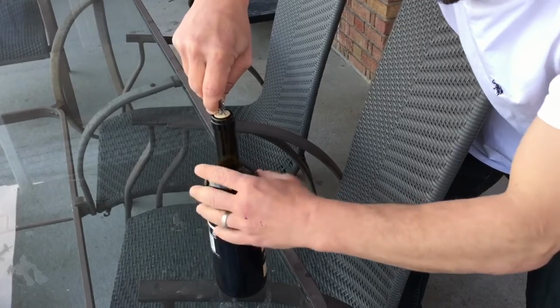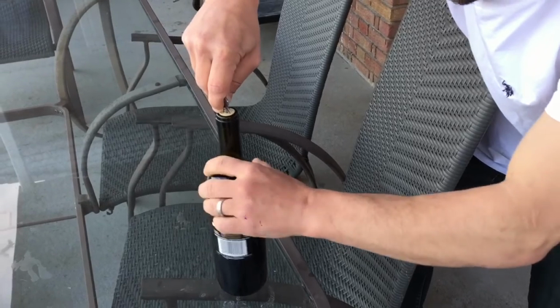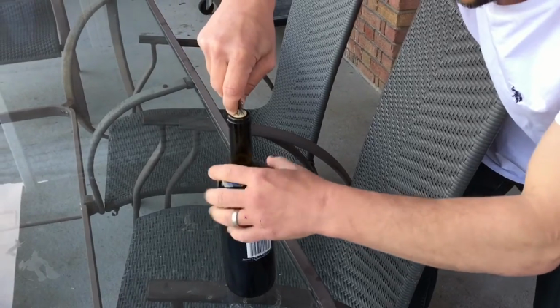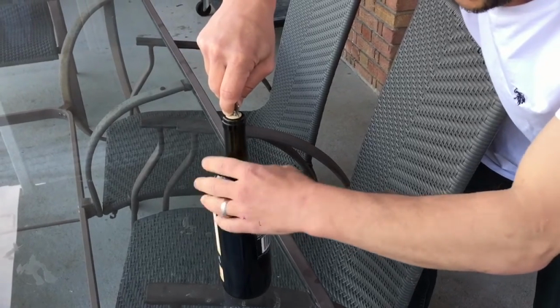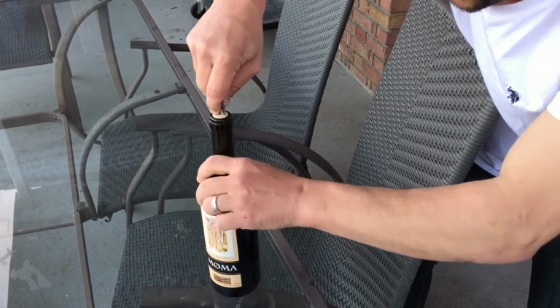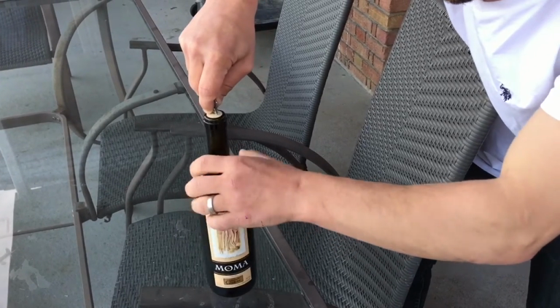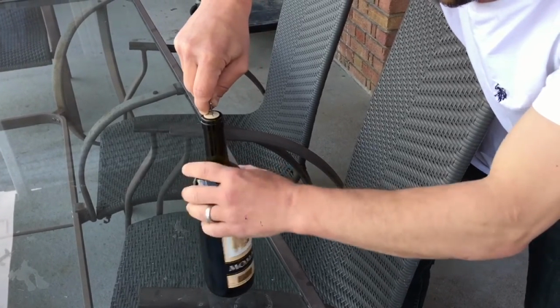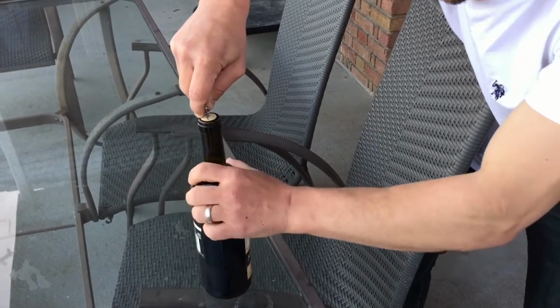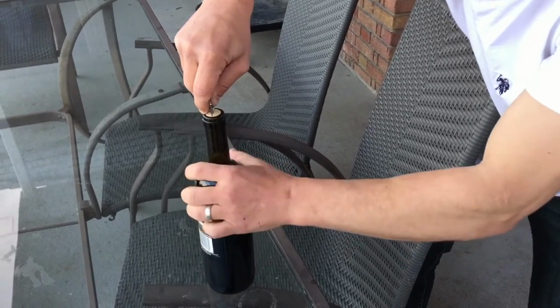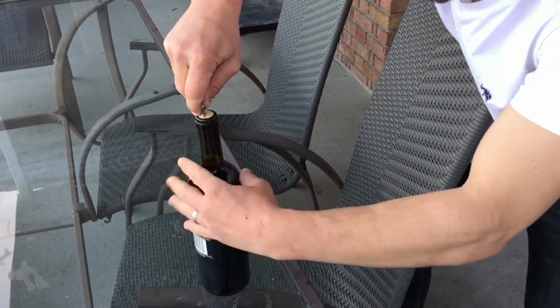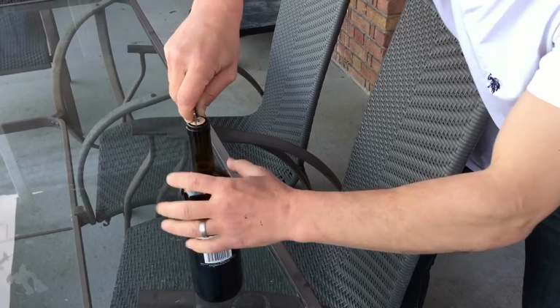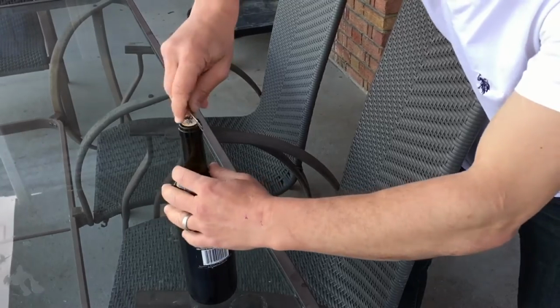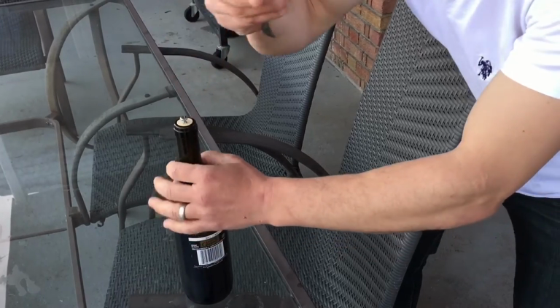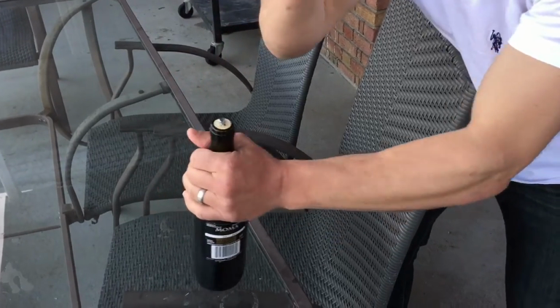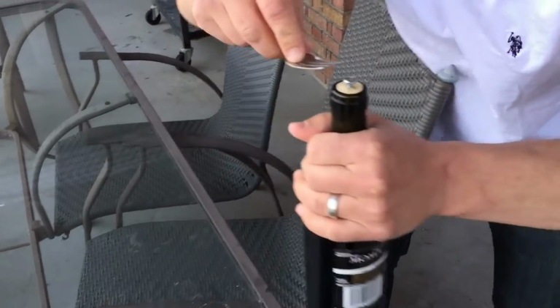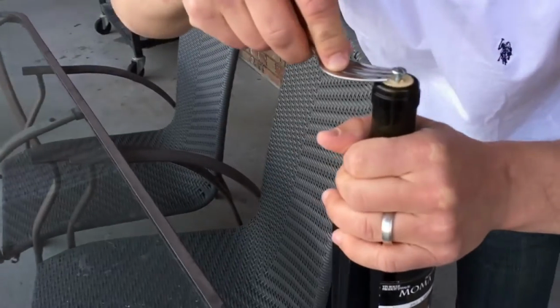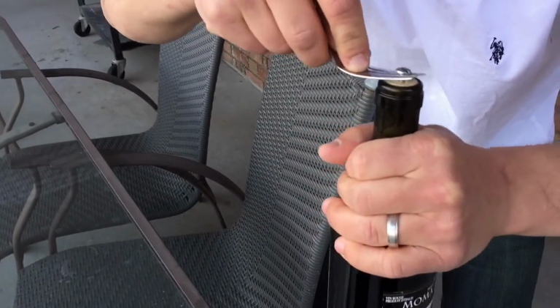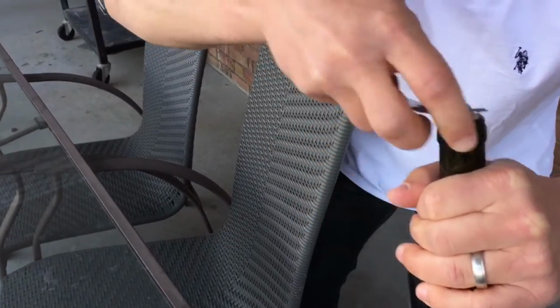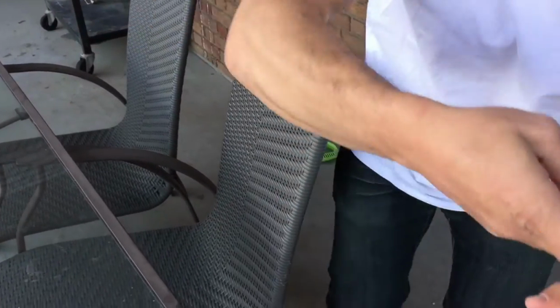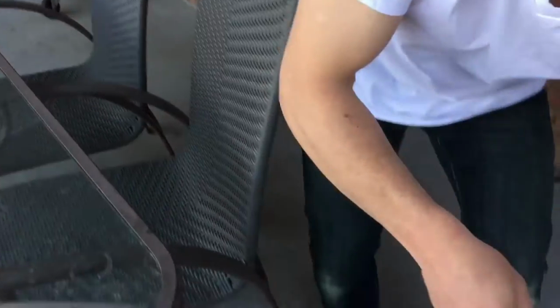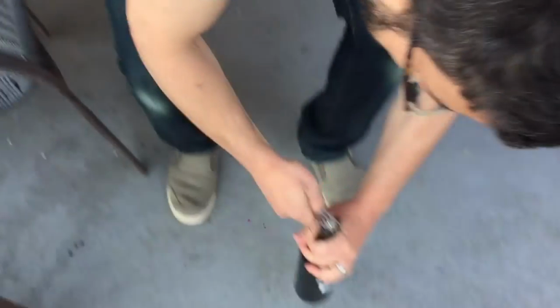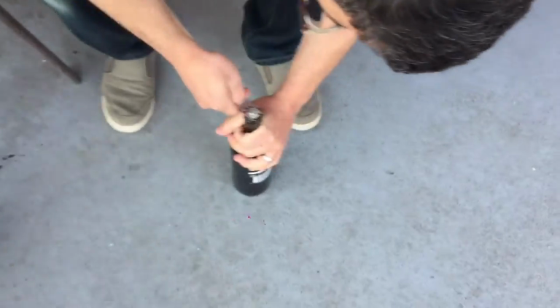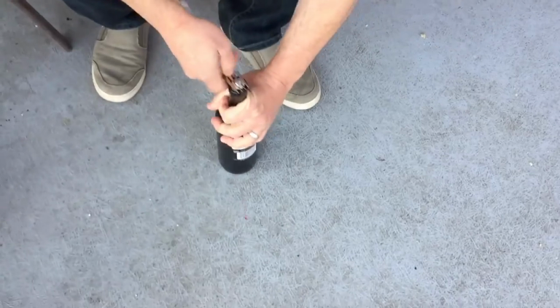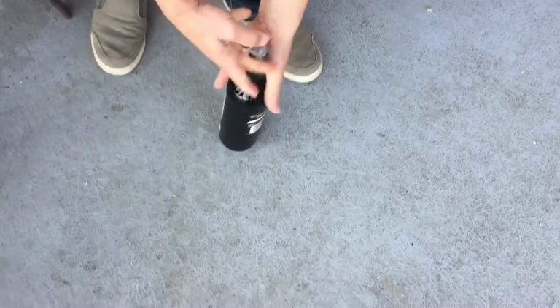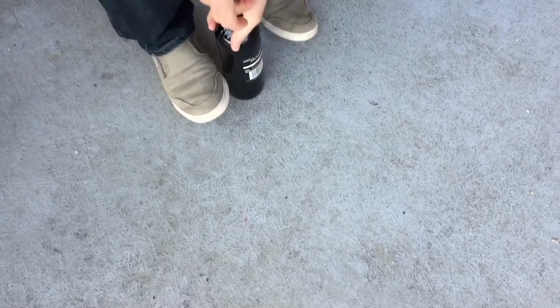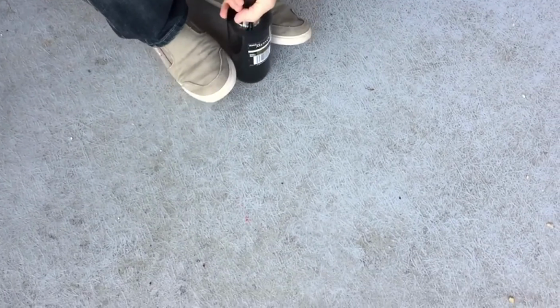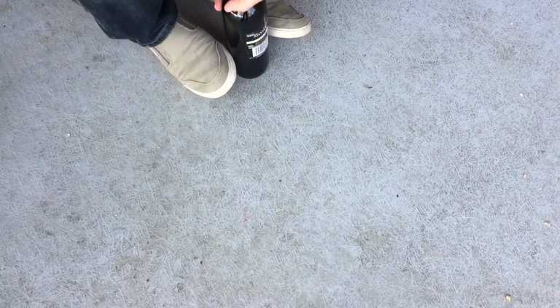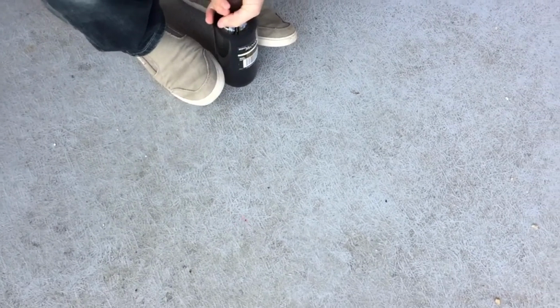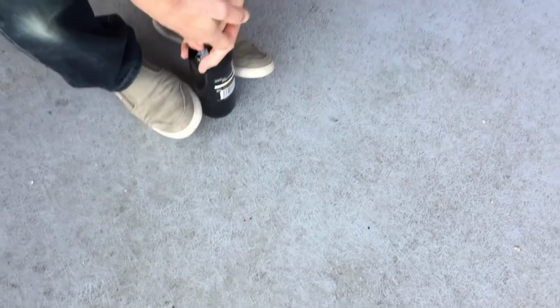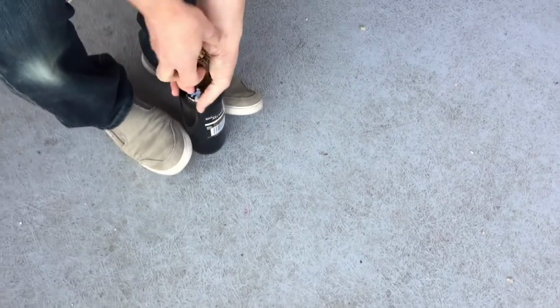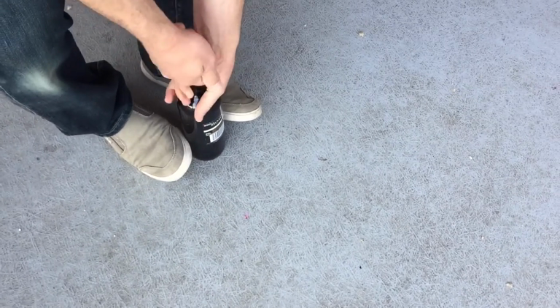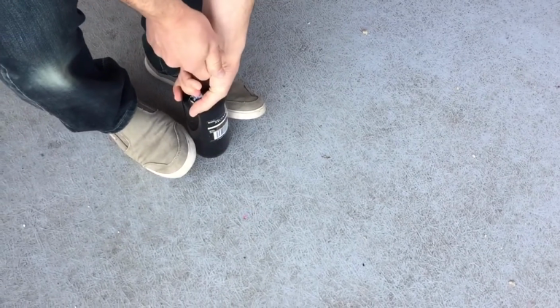Now, when it's in almost all the way down, what do you do? Take the fork, stick it through the screw, bring it down here. And three, two, one.